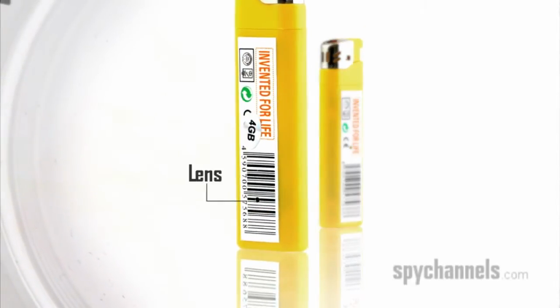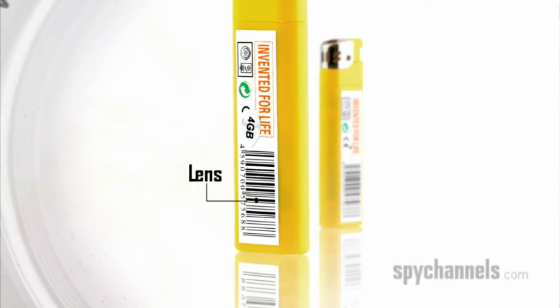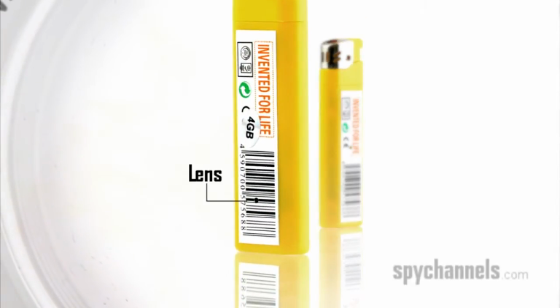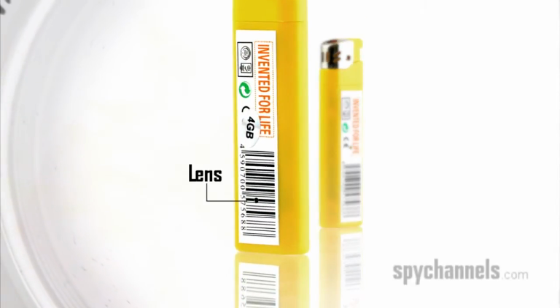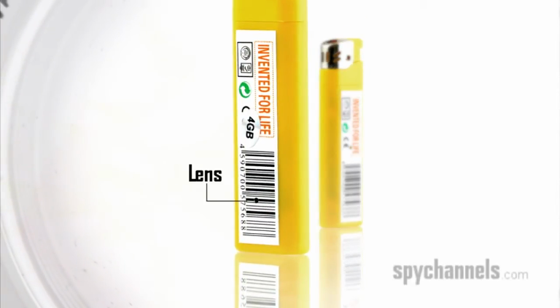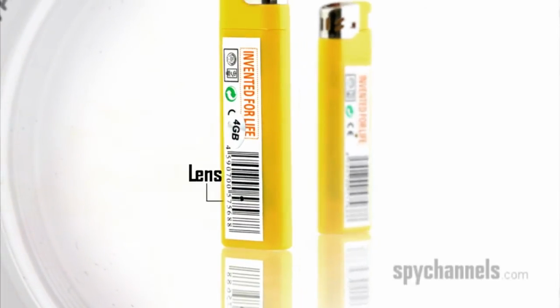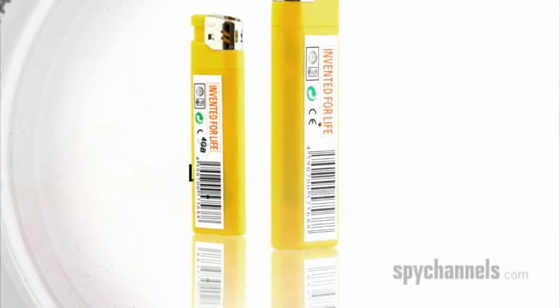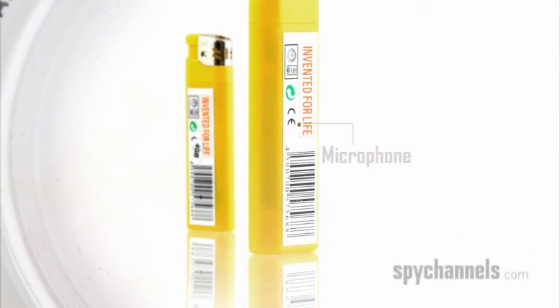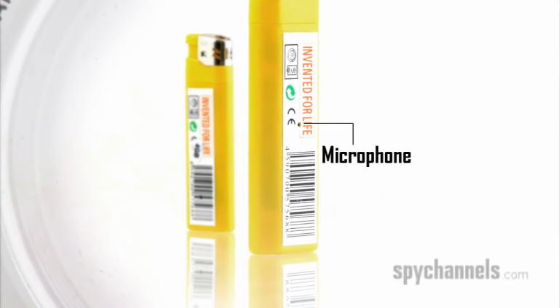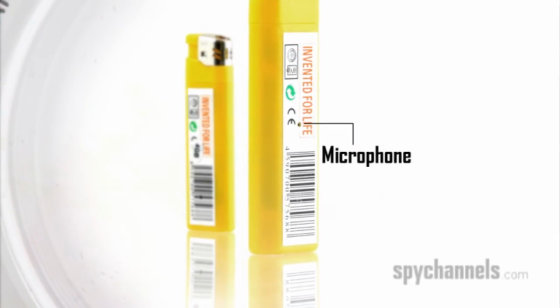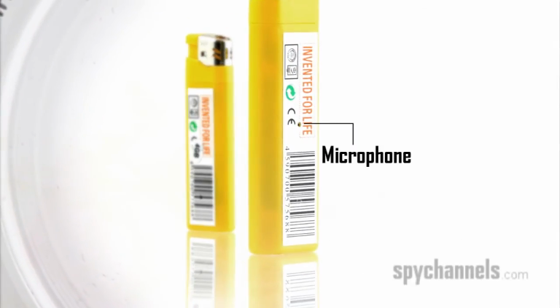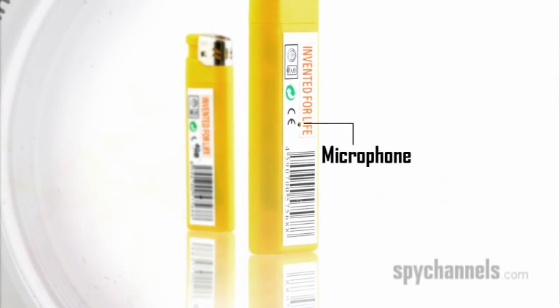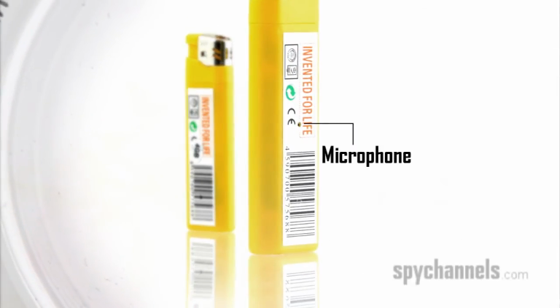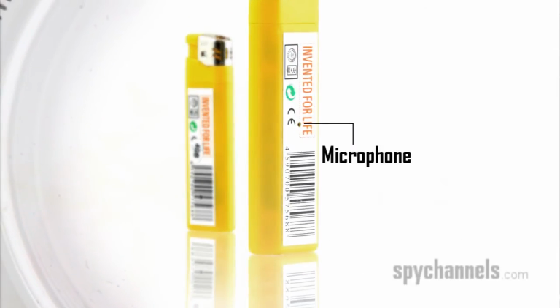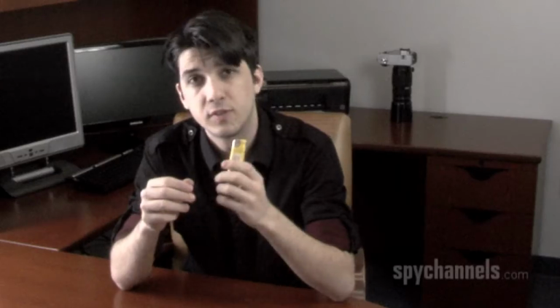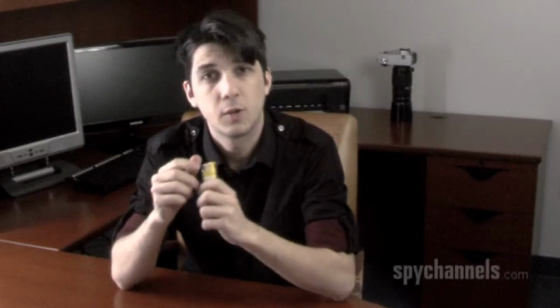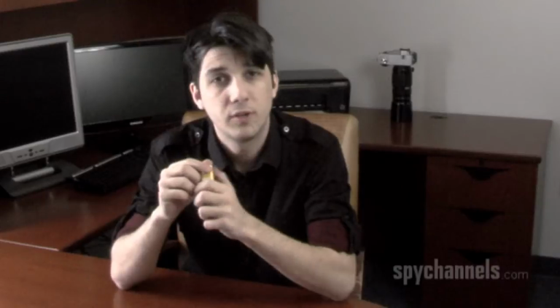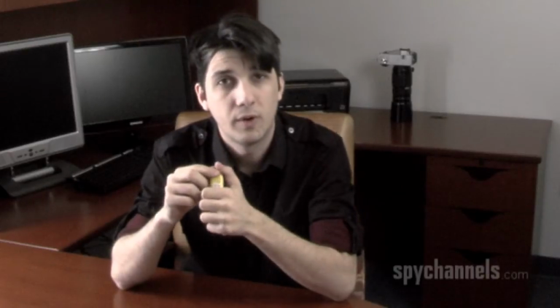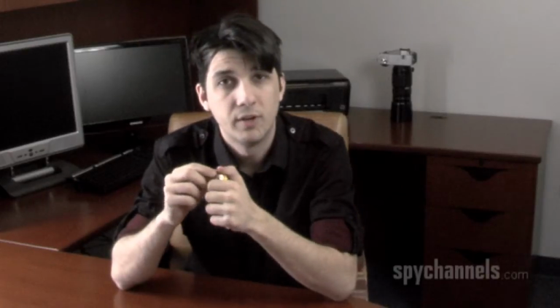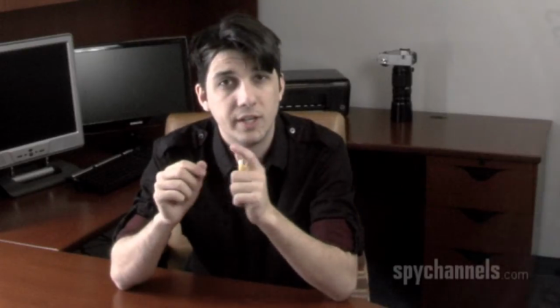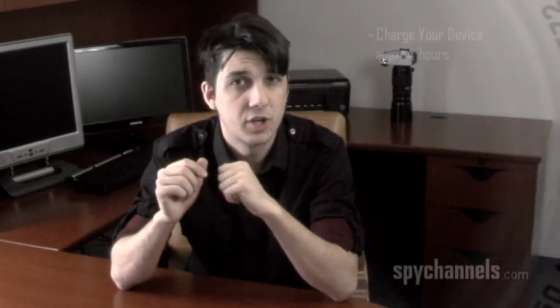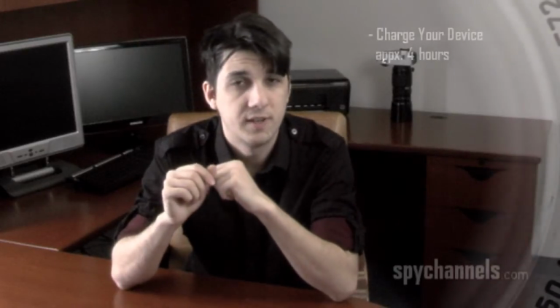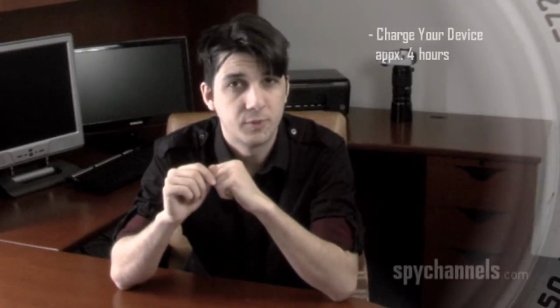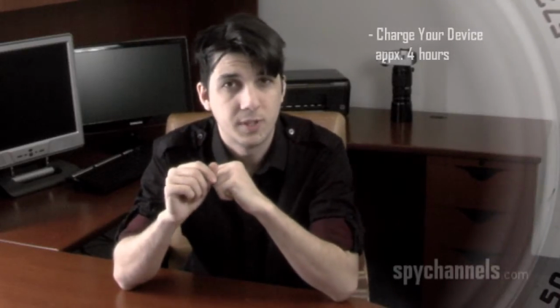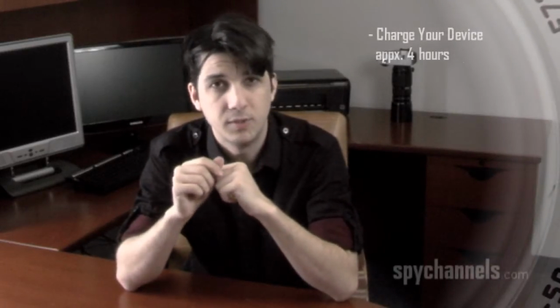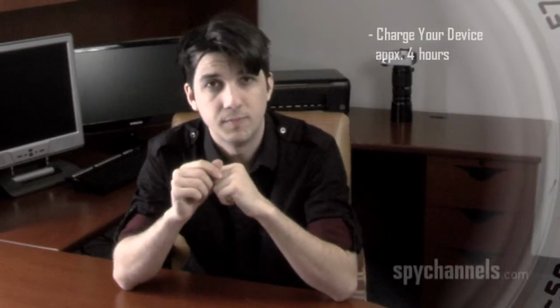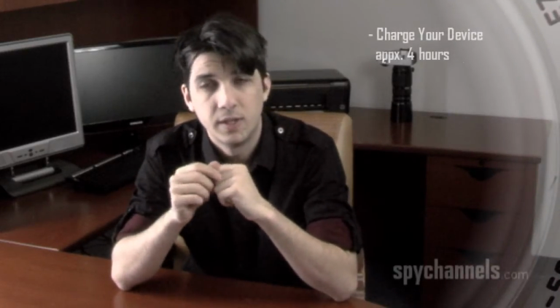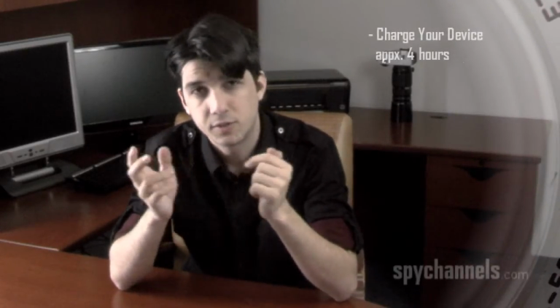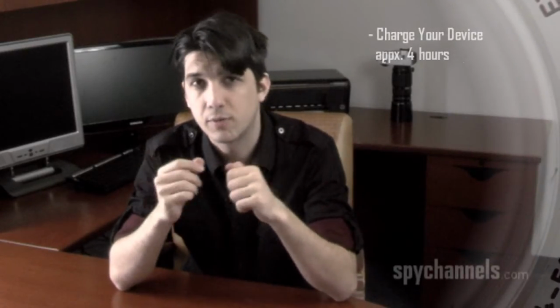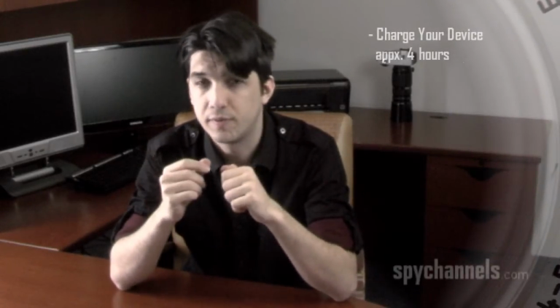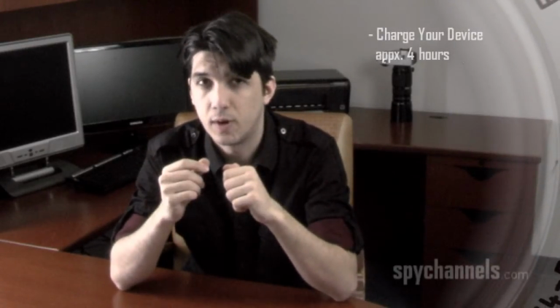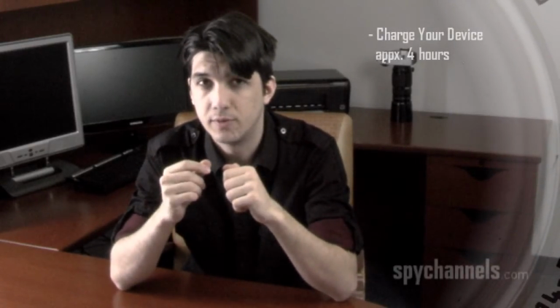Here you'll find your camera lens, and here is your microphone. The first thing you're going to want to do, however, is charge the device before you attempt to use it. This could take roughly four hours.